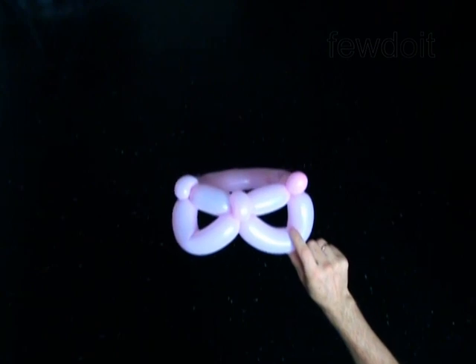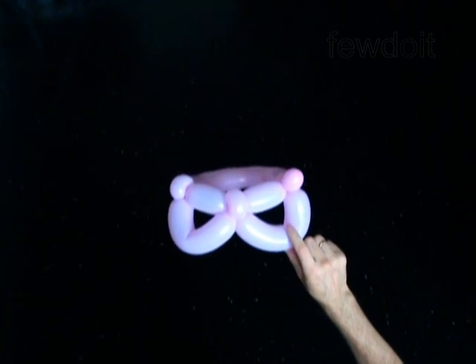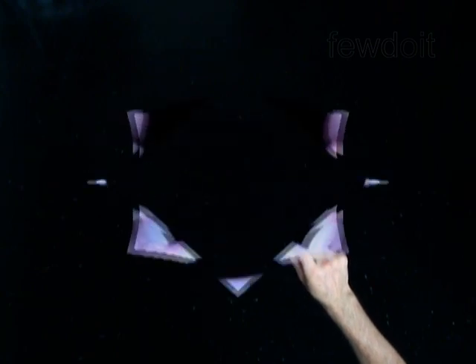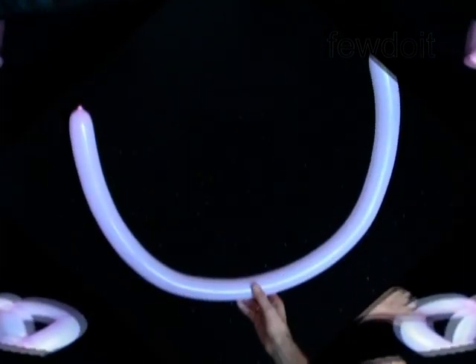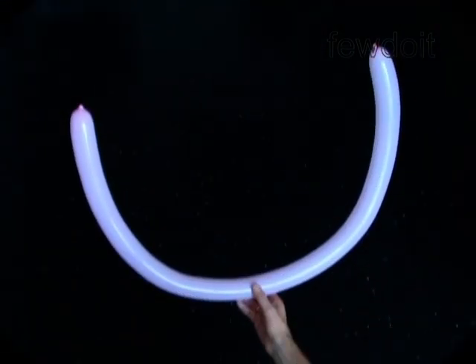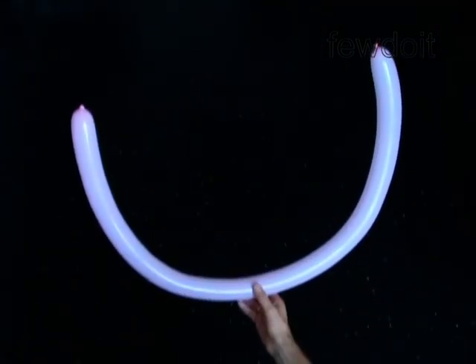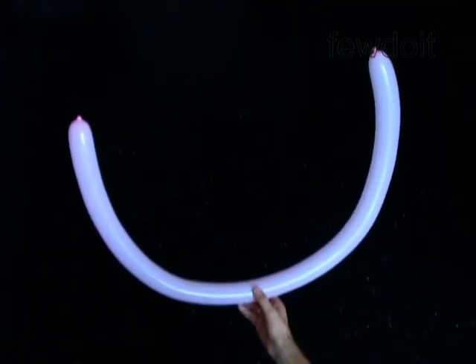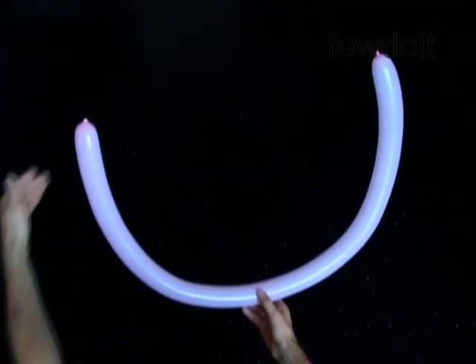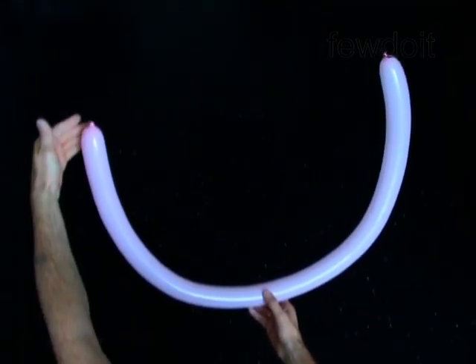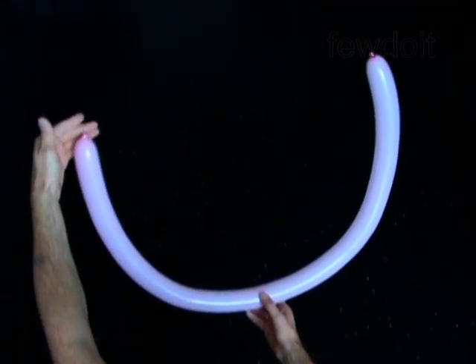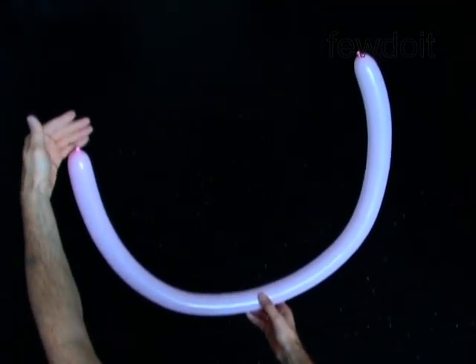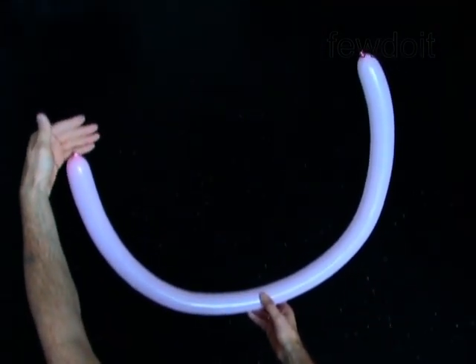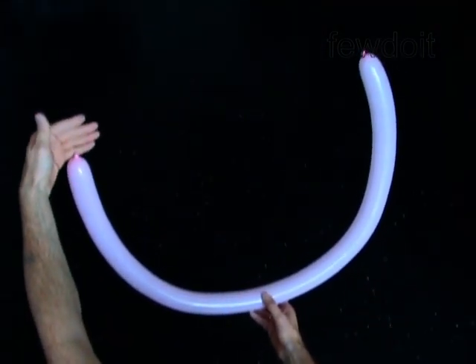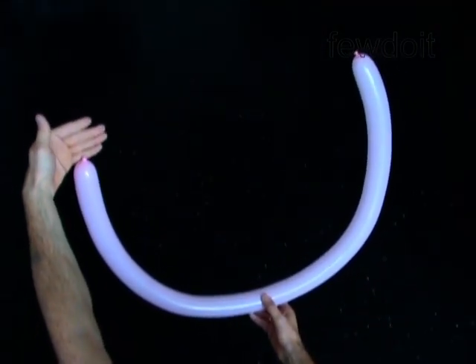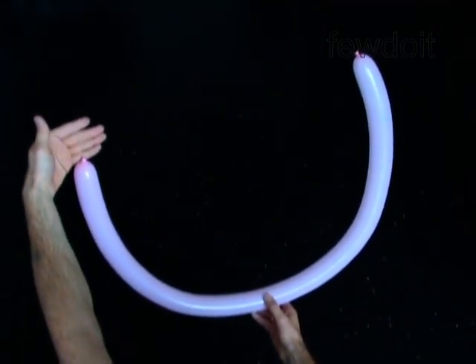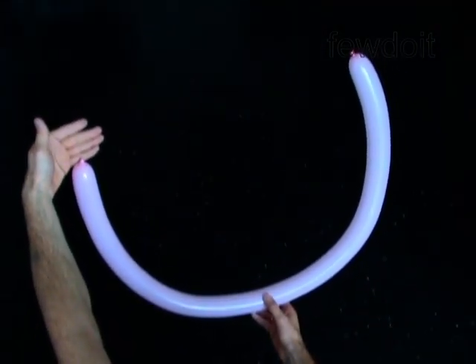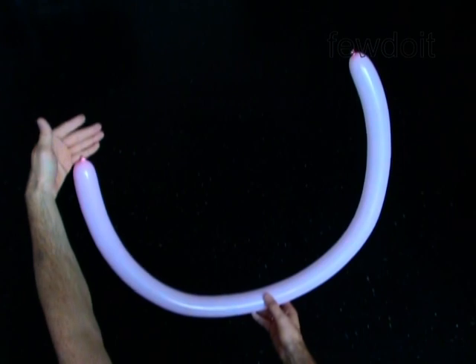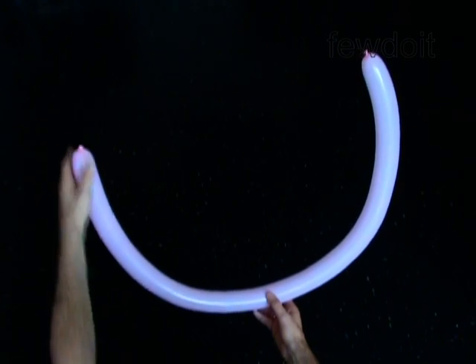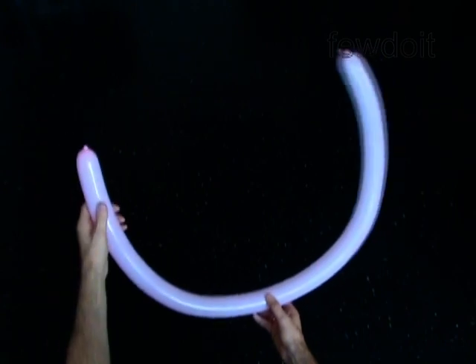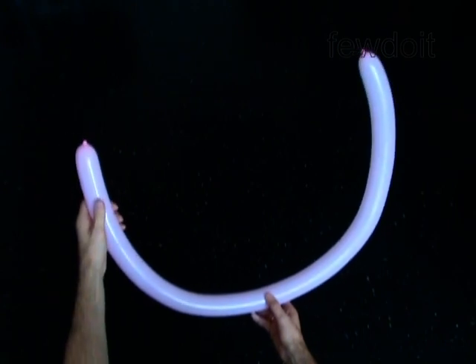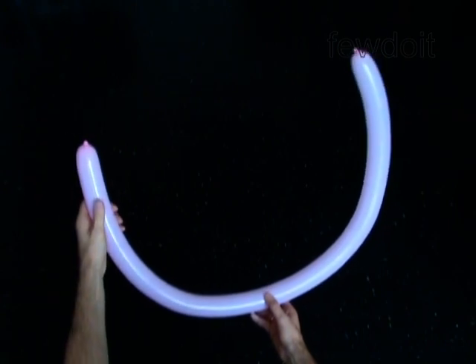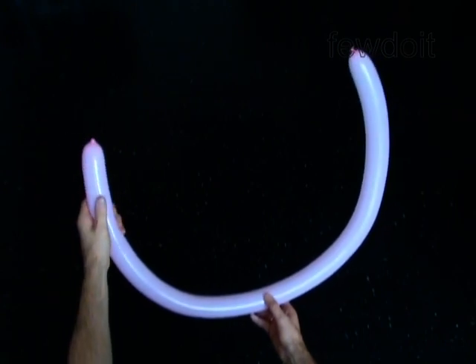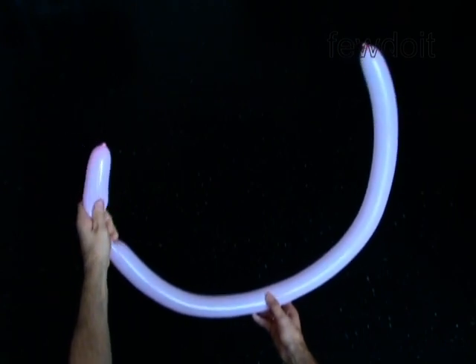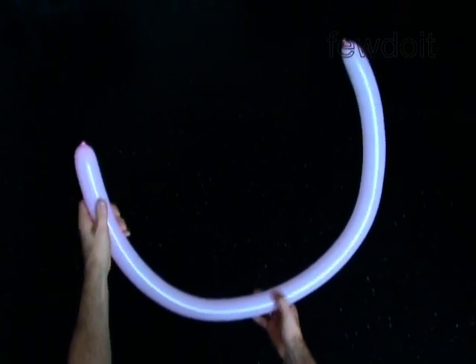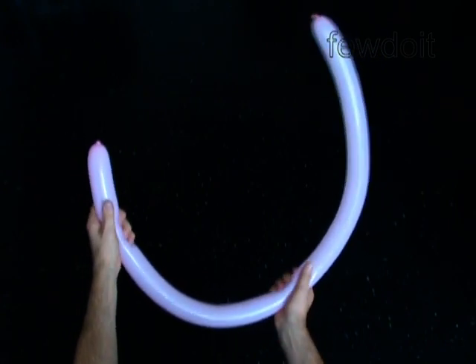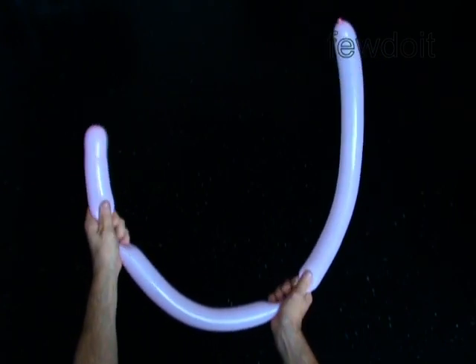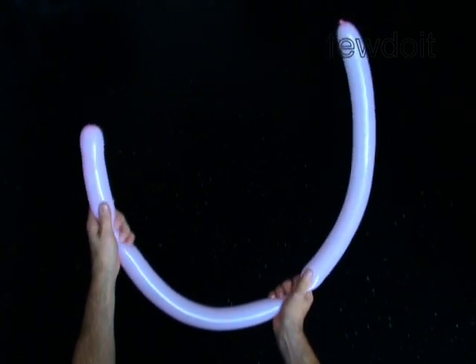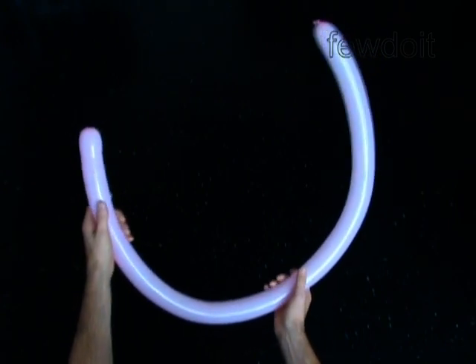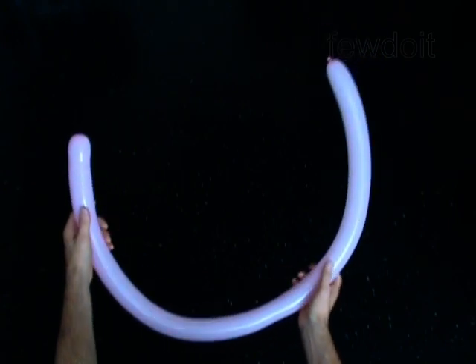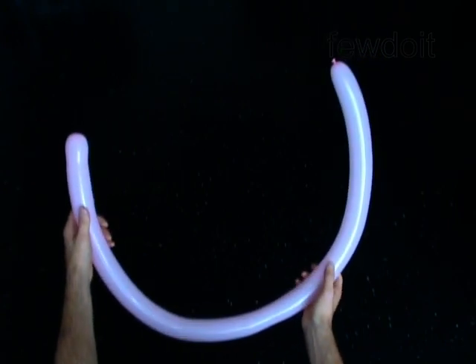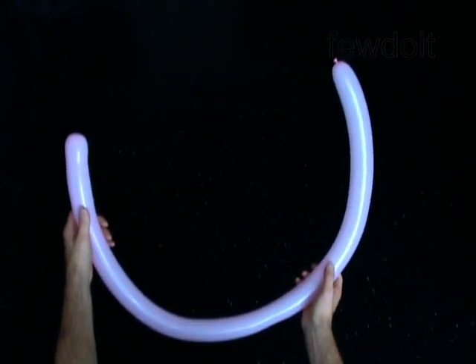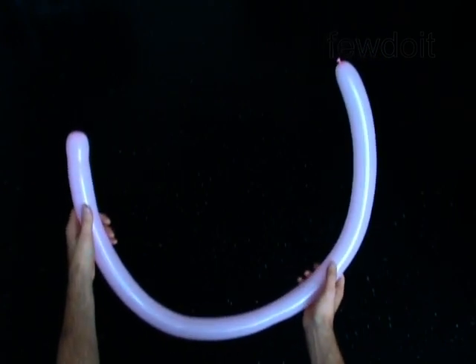Now, back to the cat. You want to make a tail to wear along with the cat hat. Inflate a balloon leaving up to half an inch of flat tail, or just make the balloon soft.